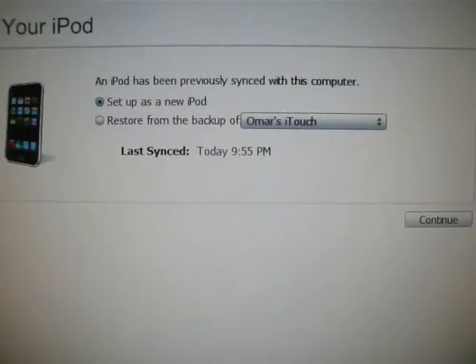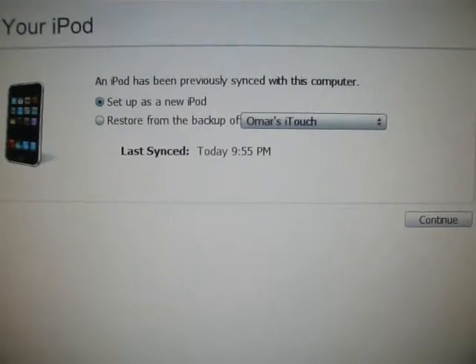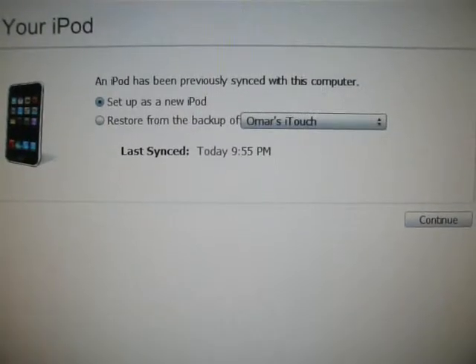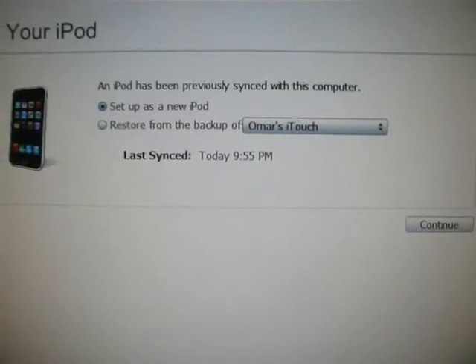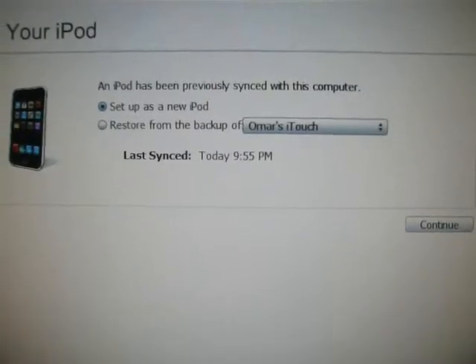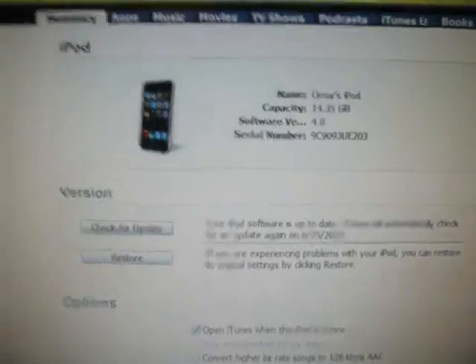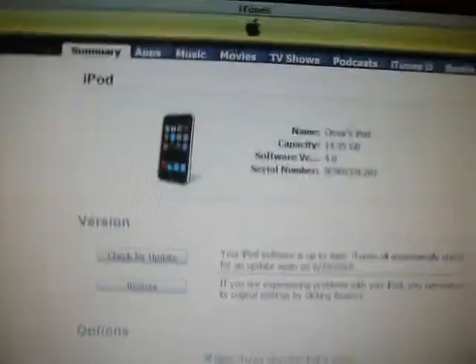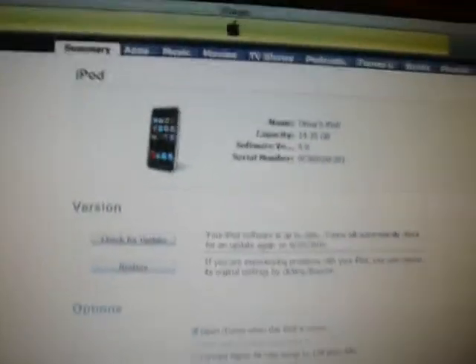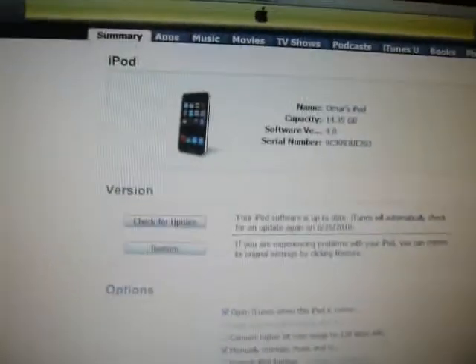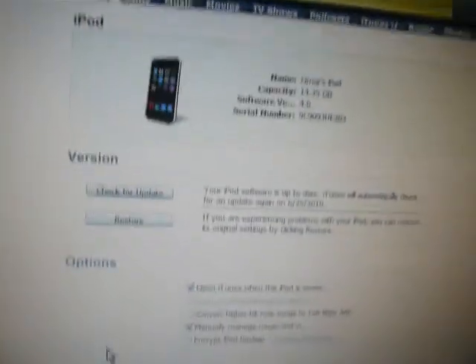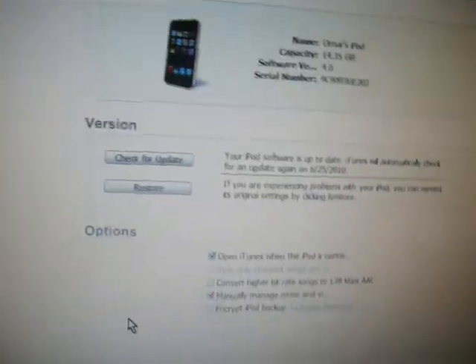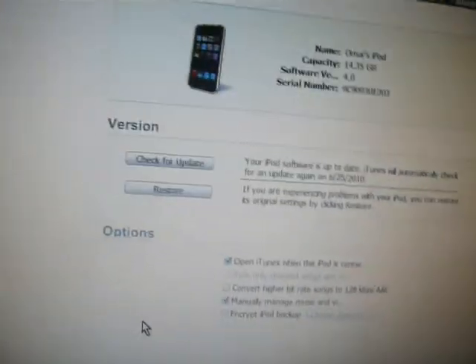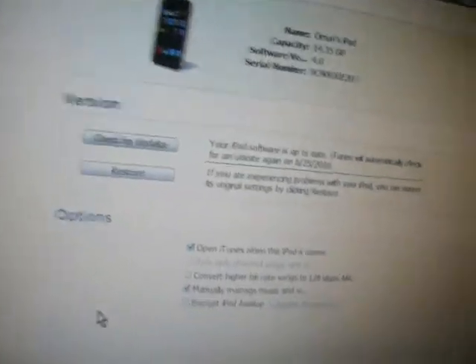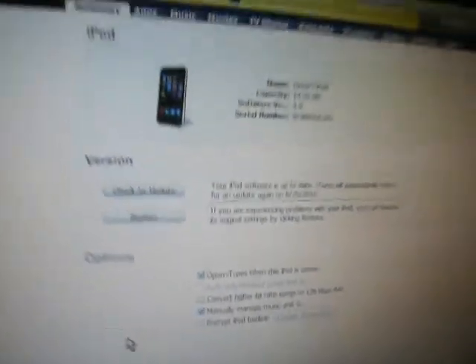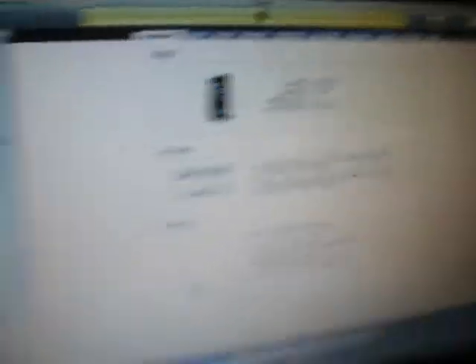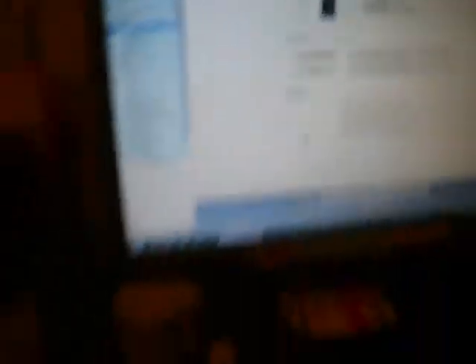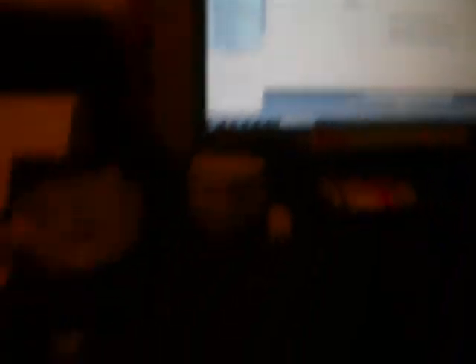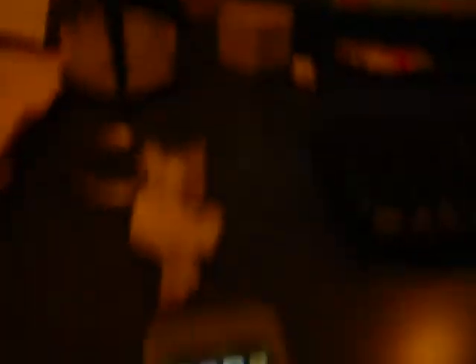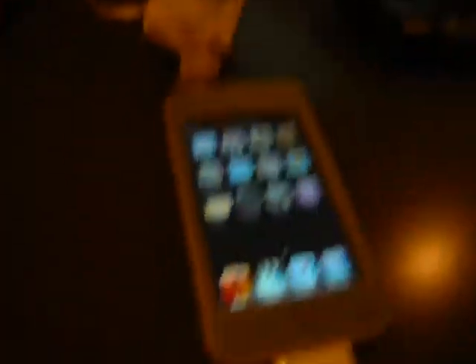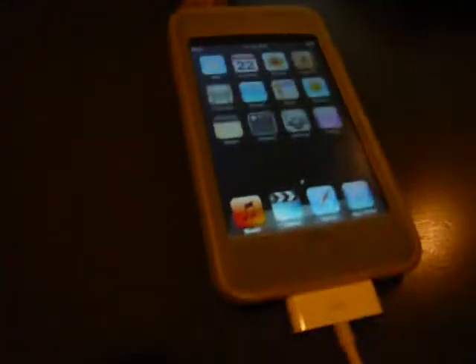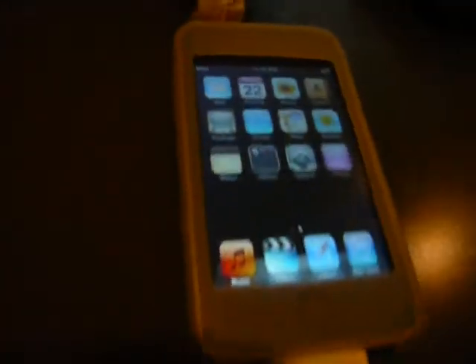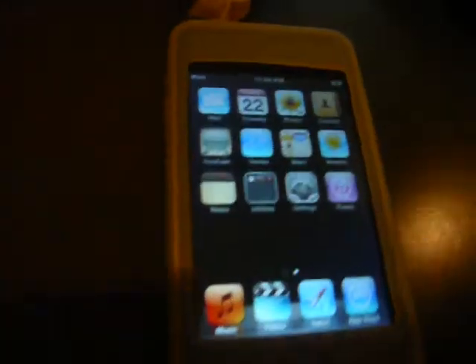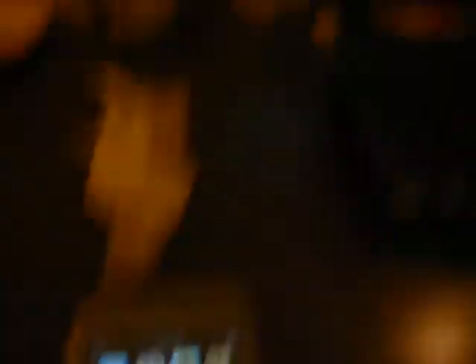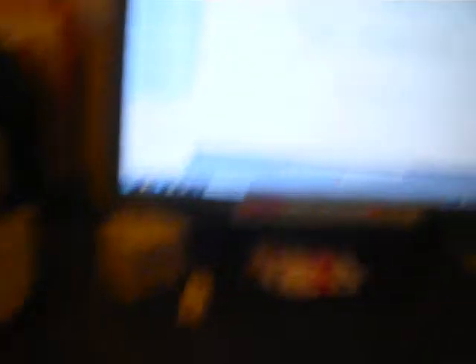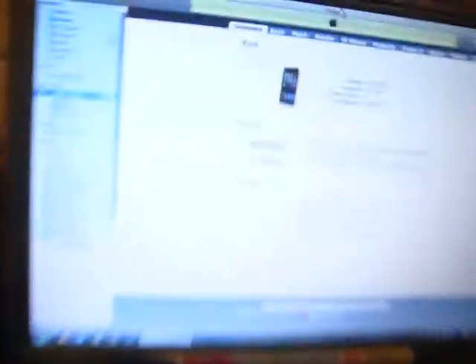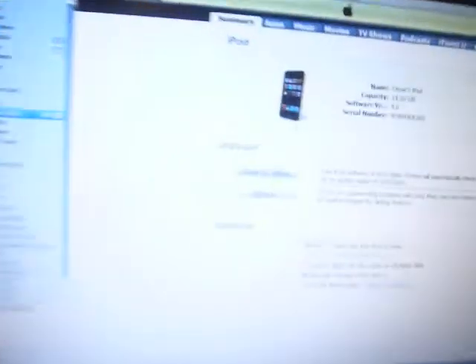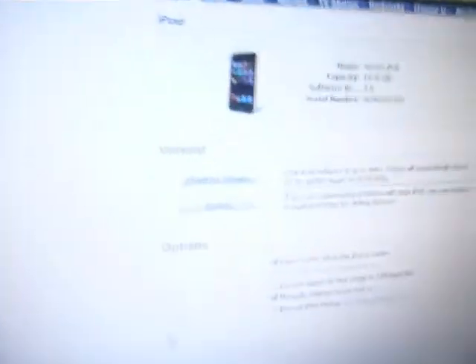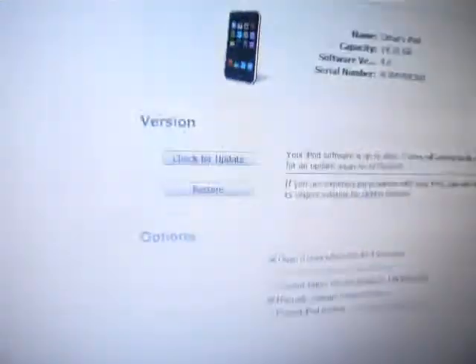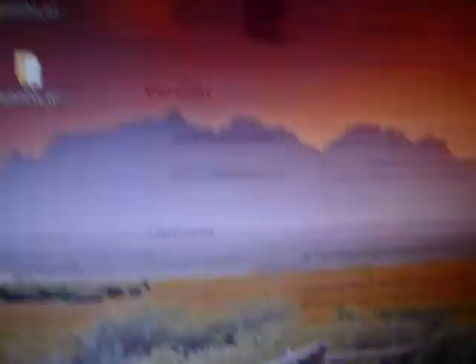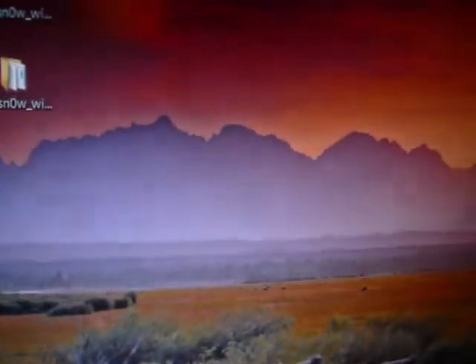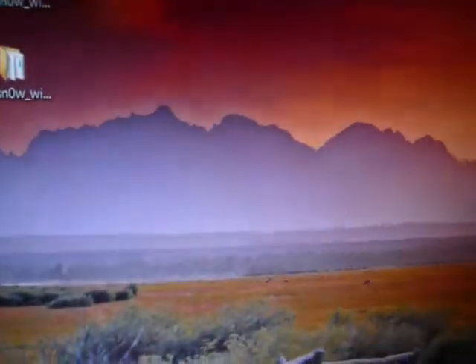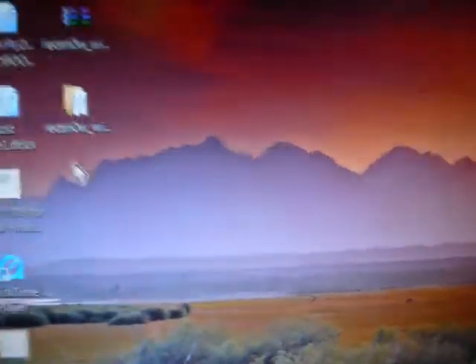Set up as a new iPod and then you're done. Now you have your iPod Touch on iOS 4.0.